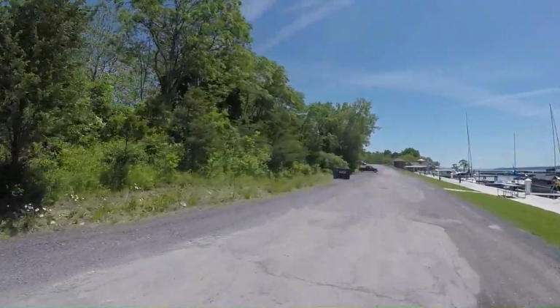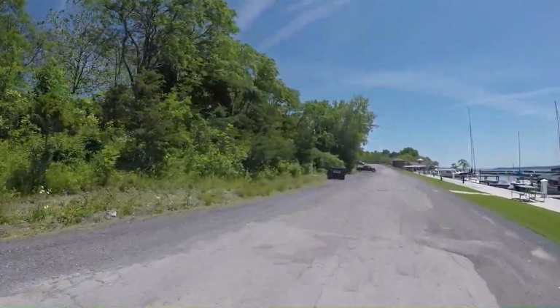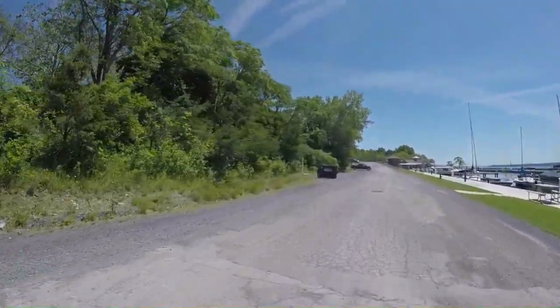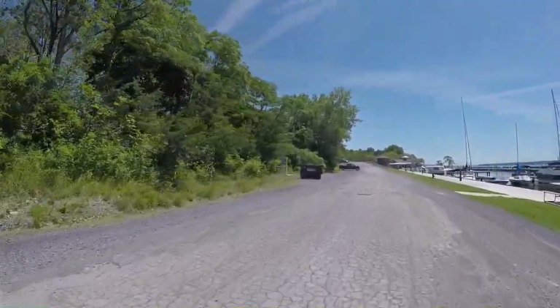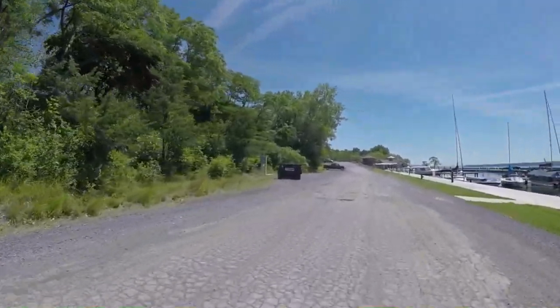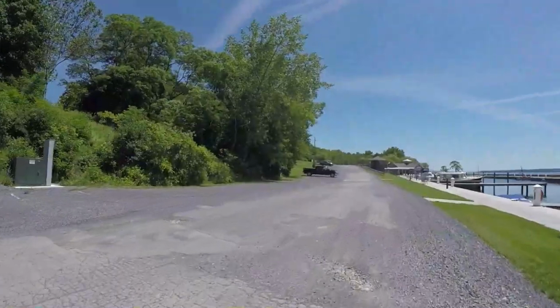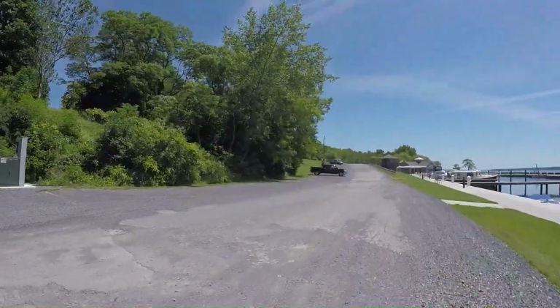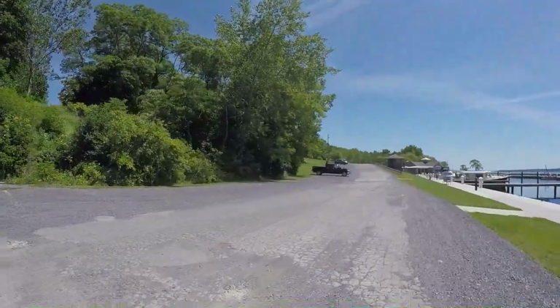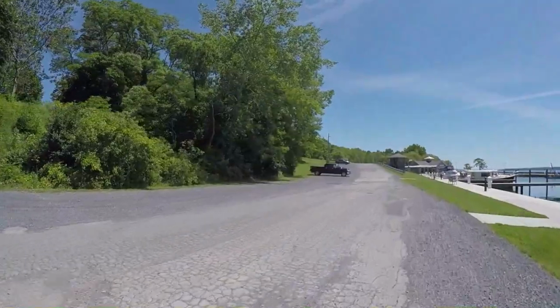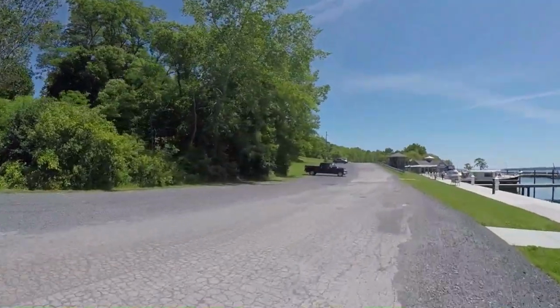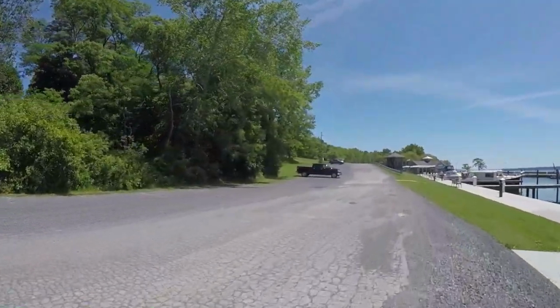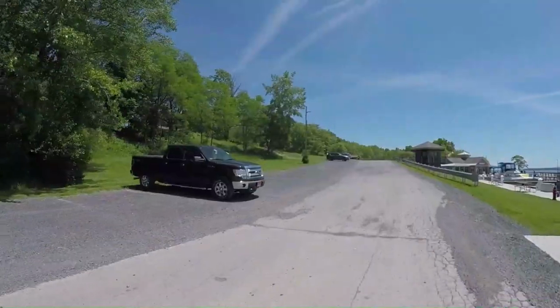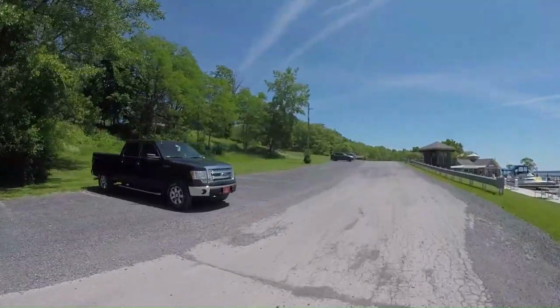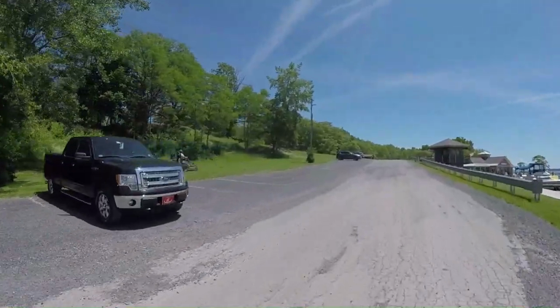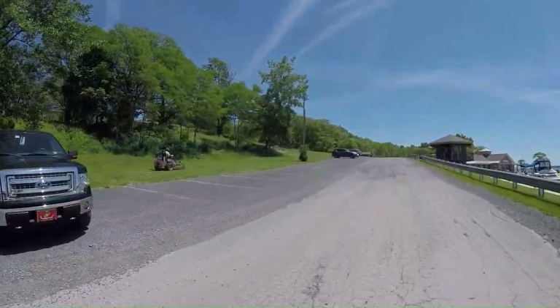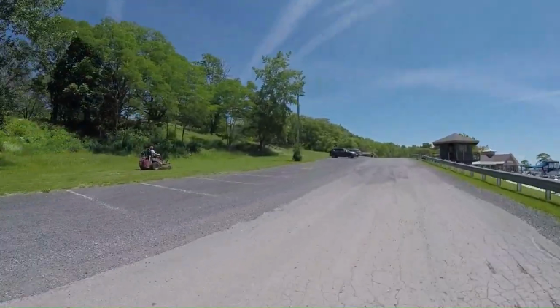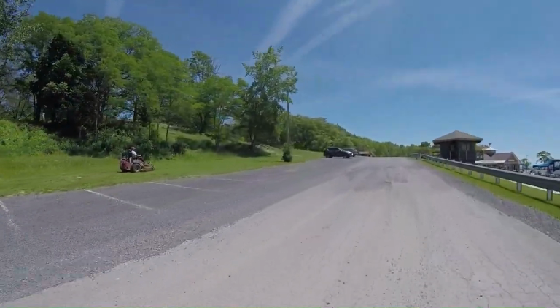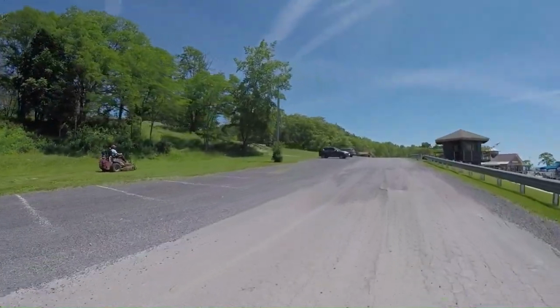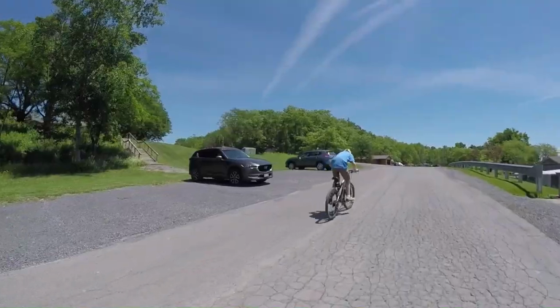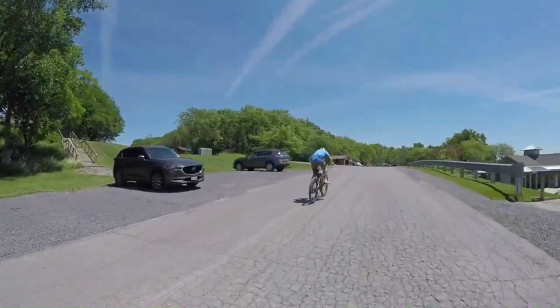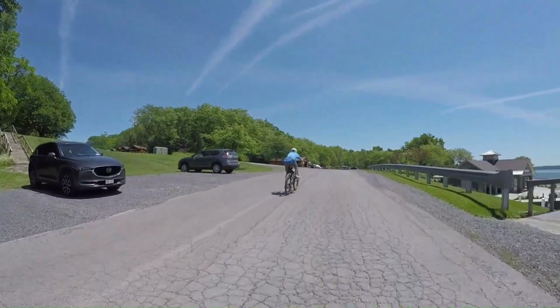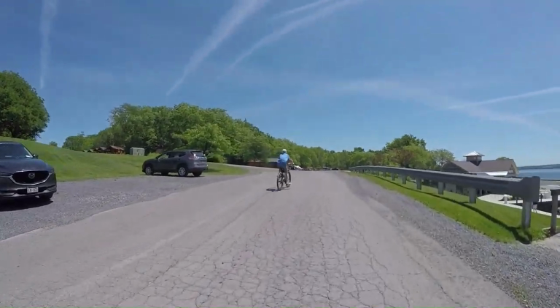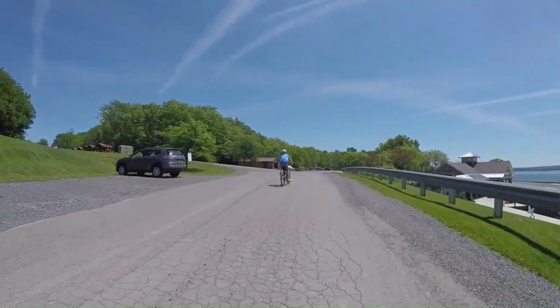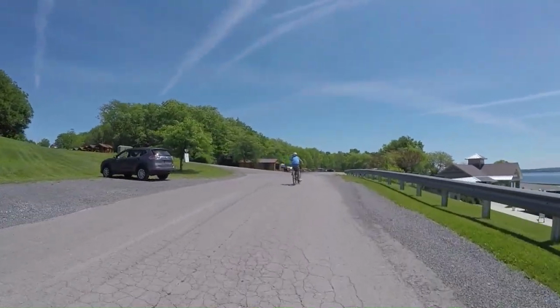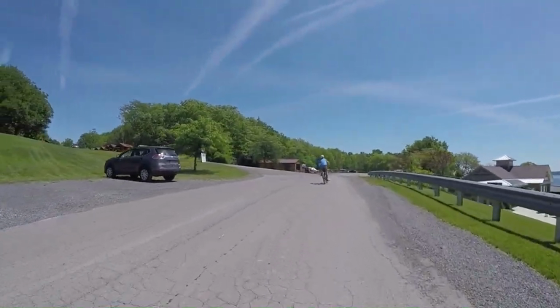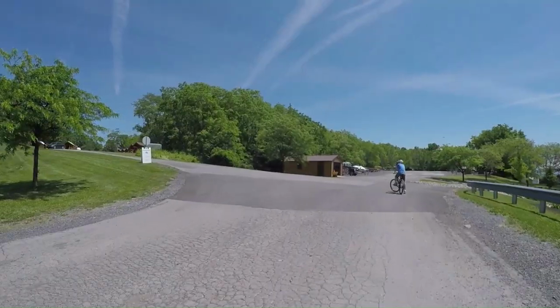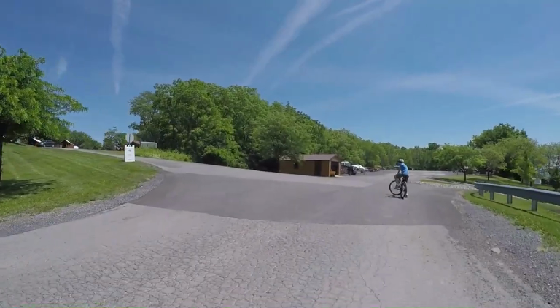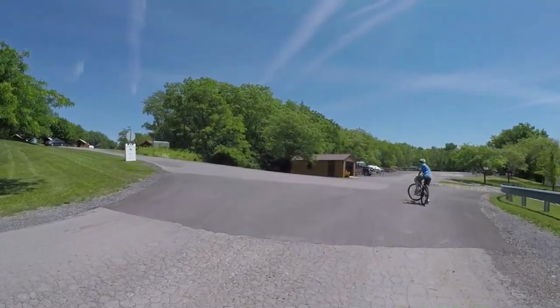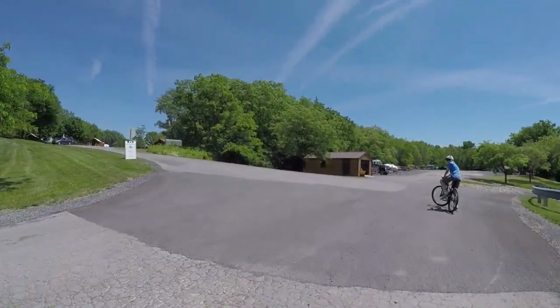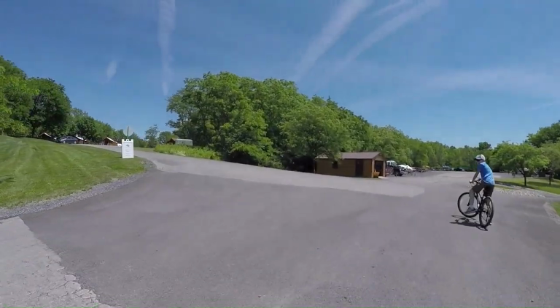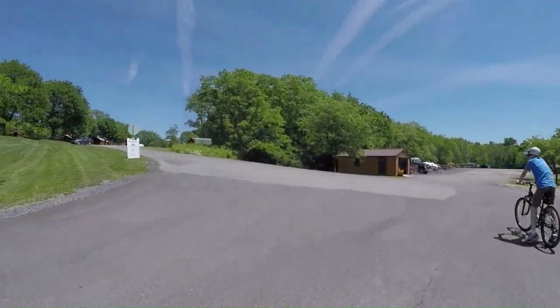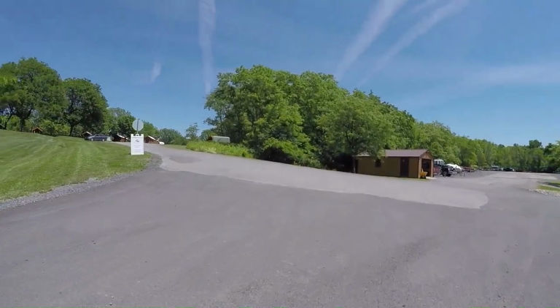While we were in the Finger Lakes, we hiked Buttermilk Falls, Watkins Glen Gorge, Taughannock Falls, and Robert Treman Gorge. On our way back from Watkins Glen, we stopped at many wineries. We have videos of all these experiences and we'll share those at the end of this video.